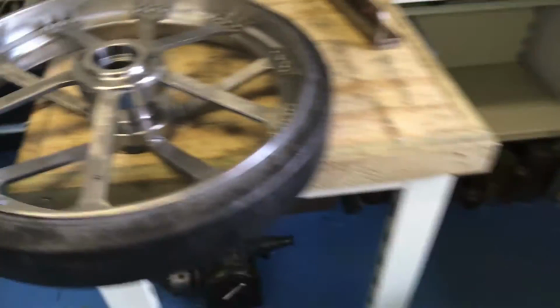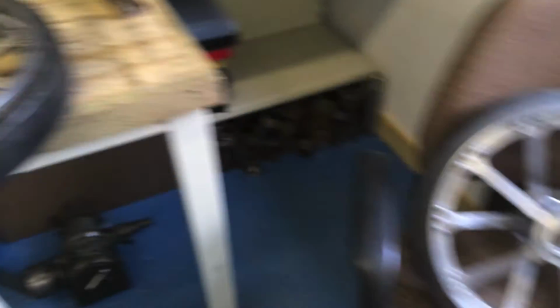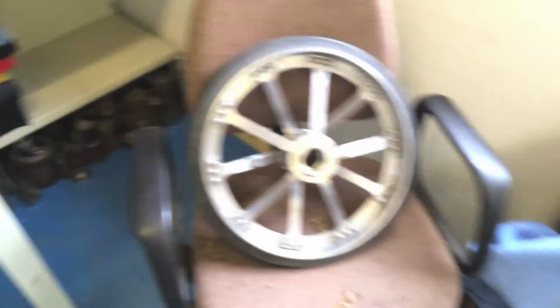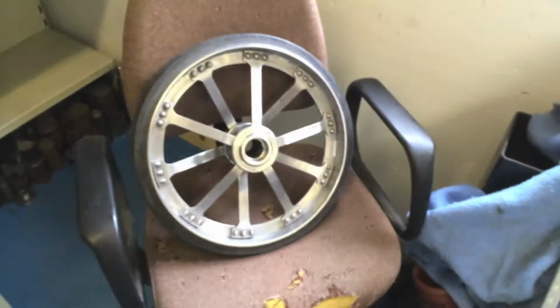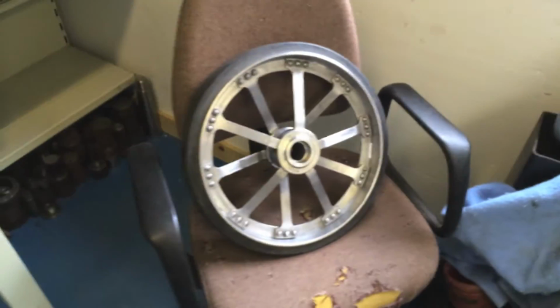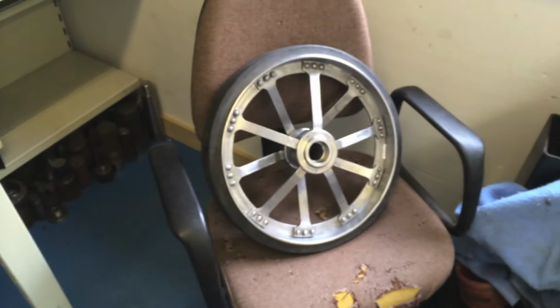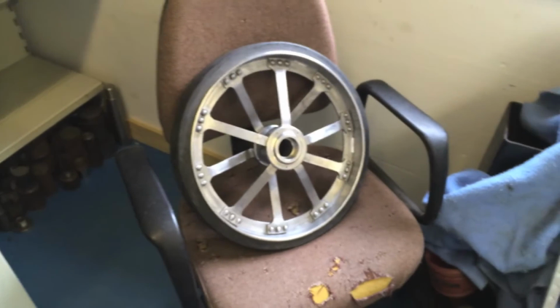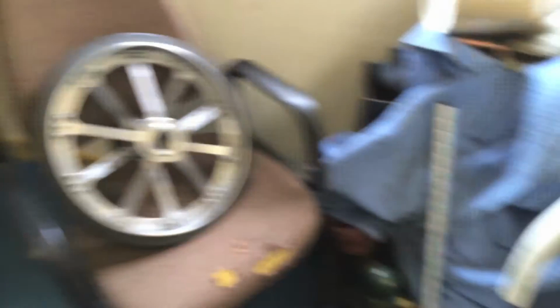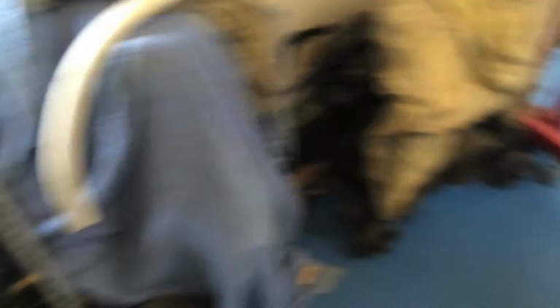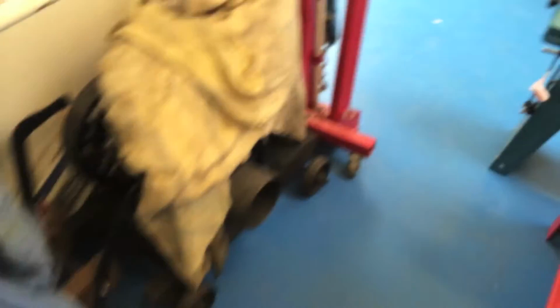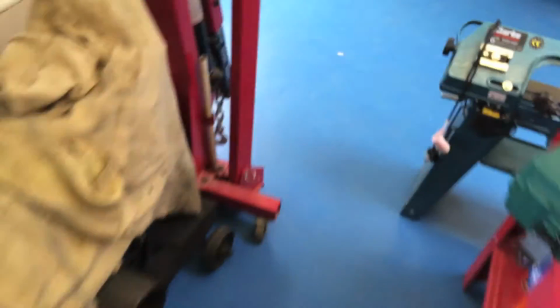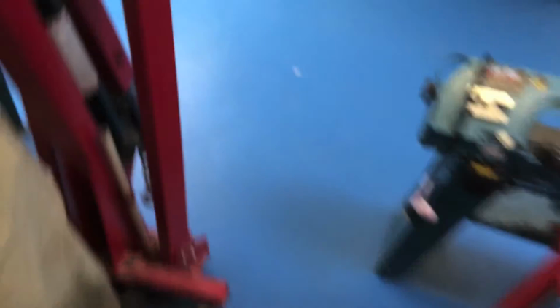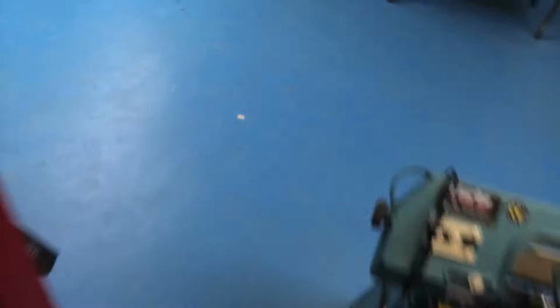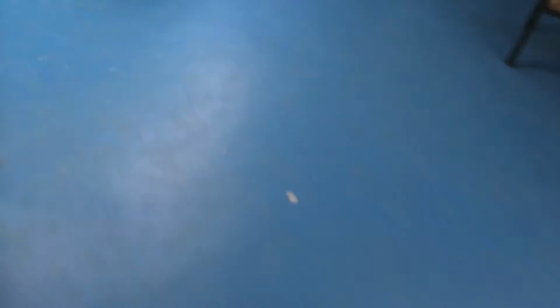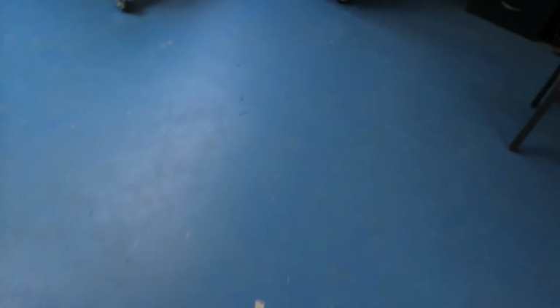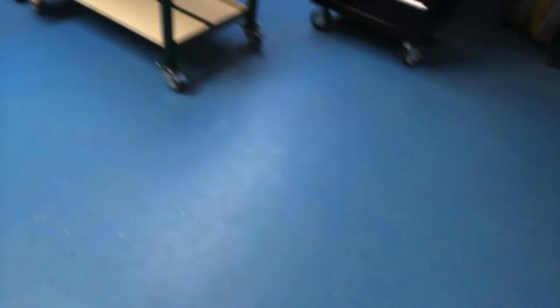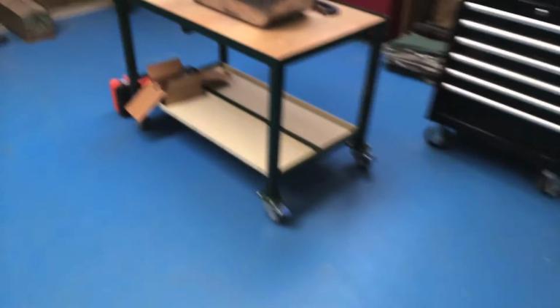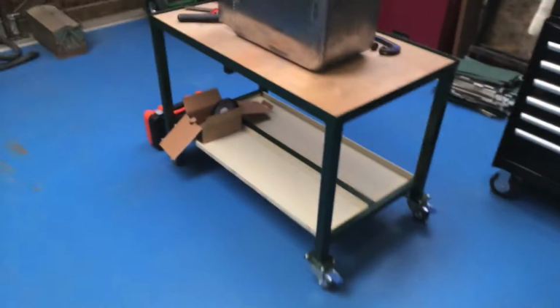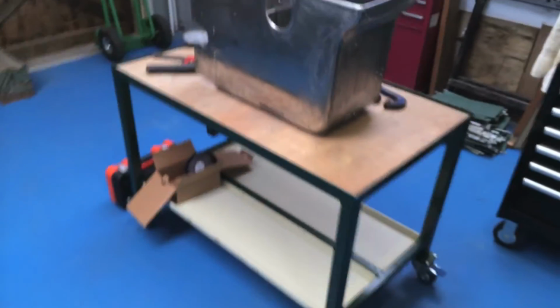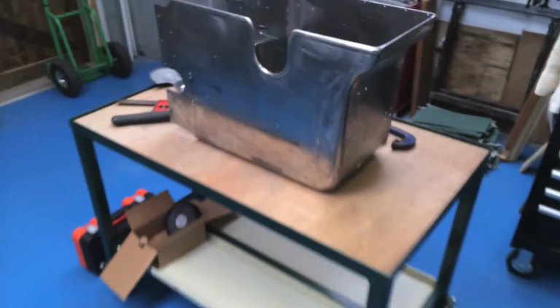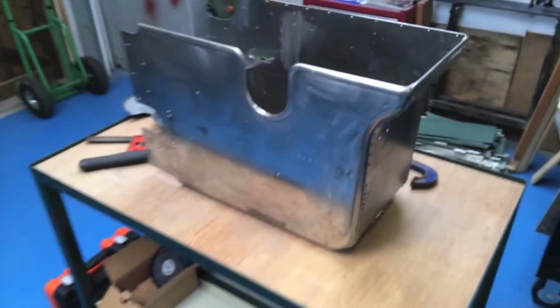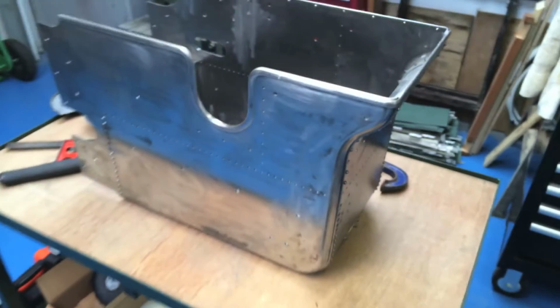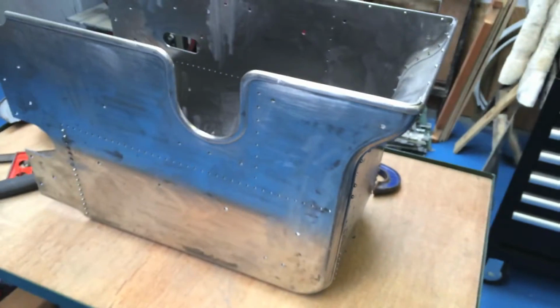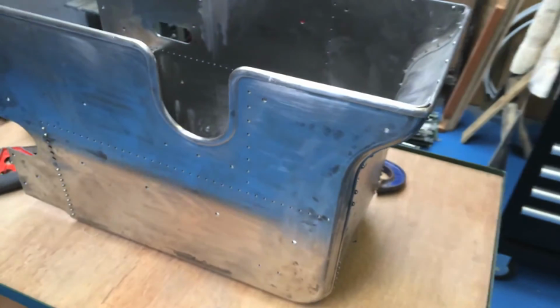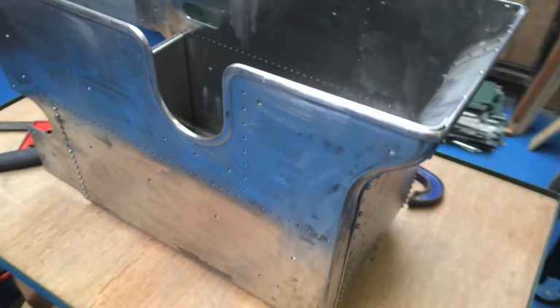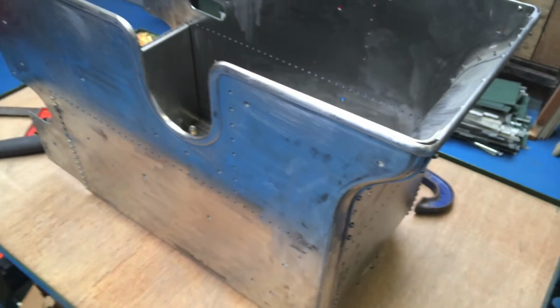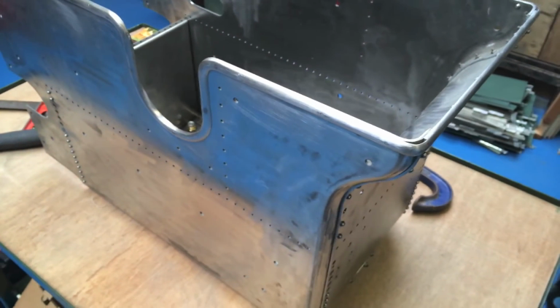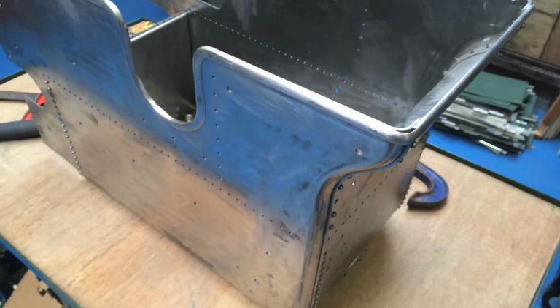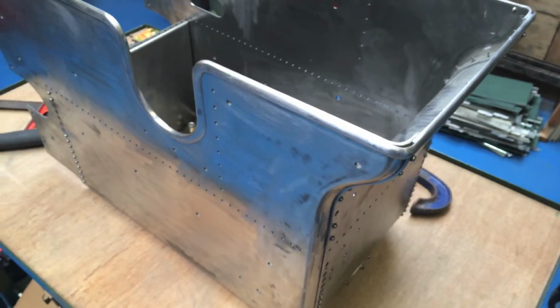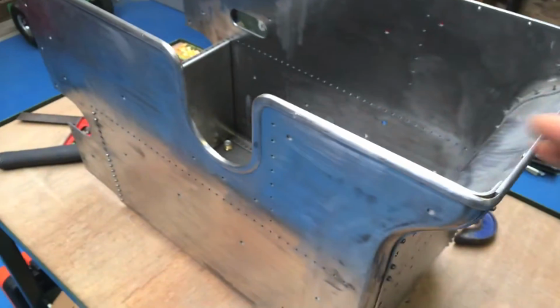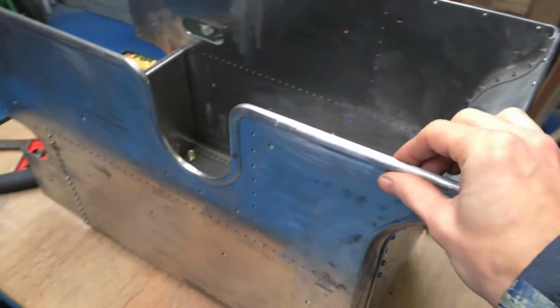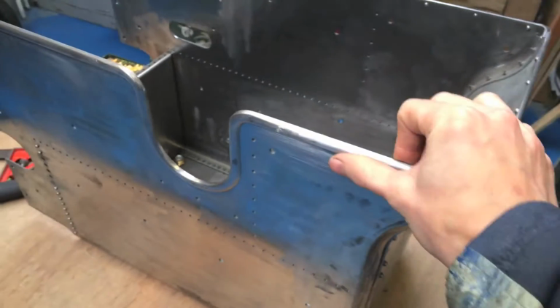So that's the wheels. And last time you saw me unboxing the kit for the tender. So I've got the tender over here, which I've put together. I've just been working on the beading.